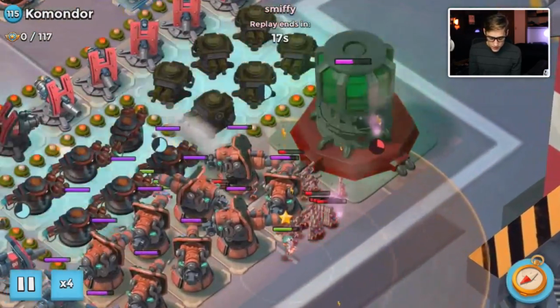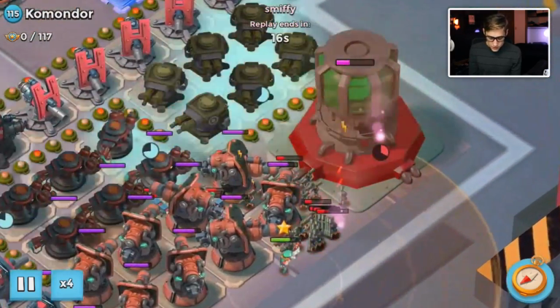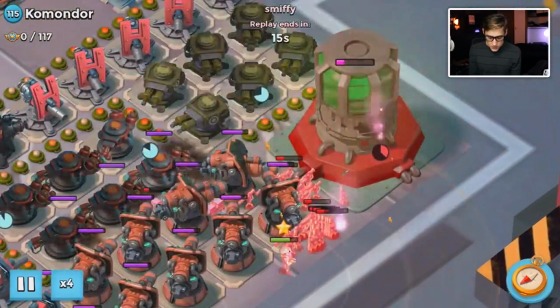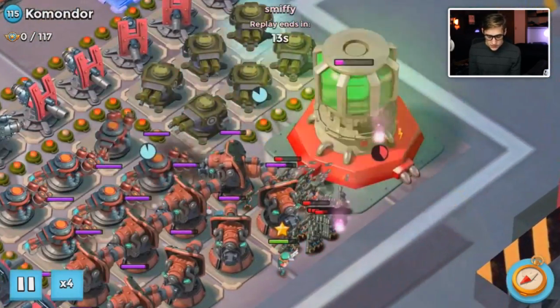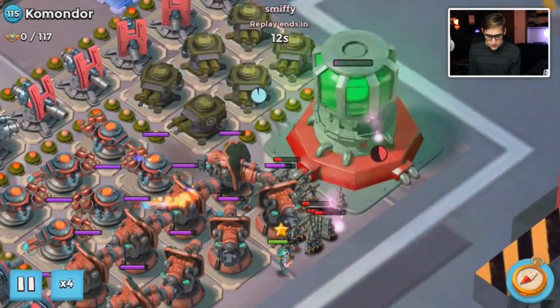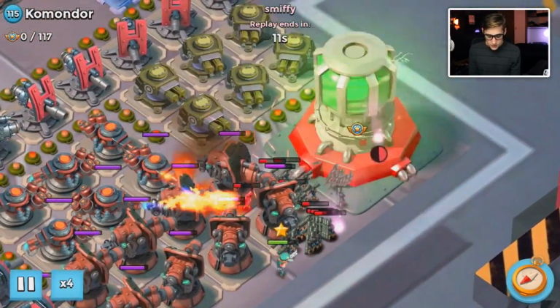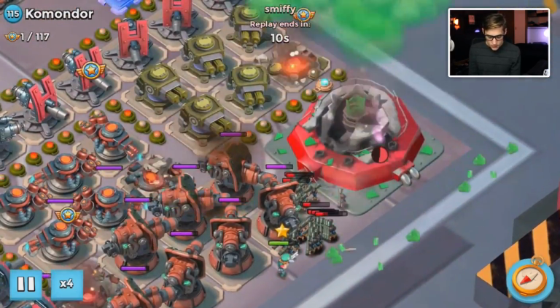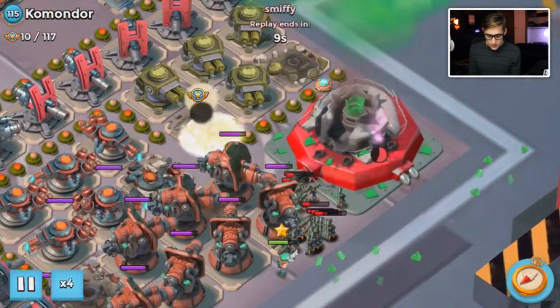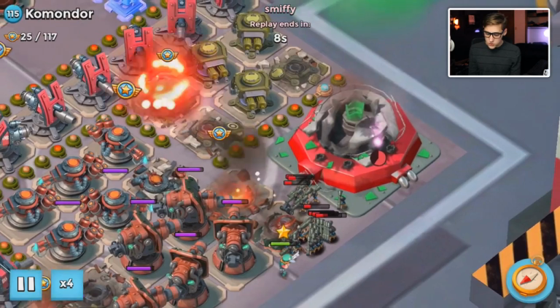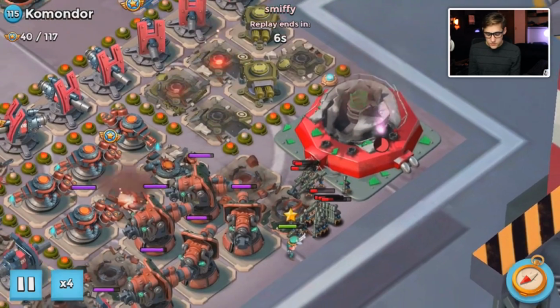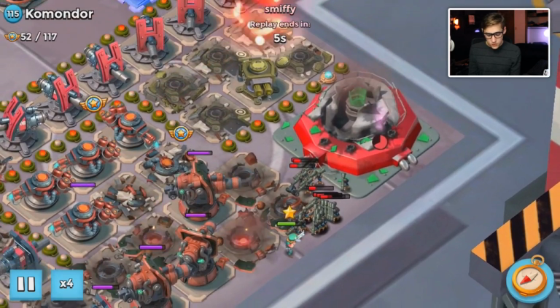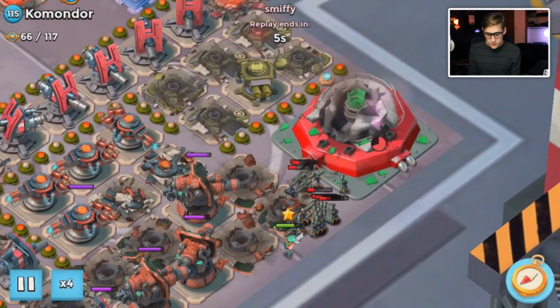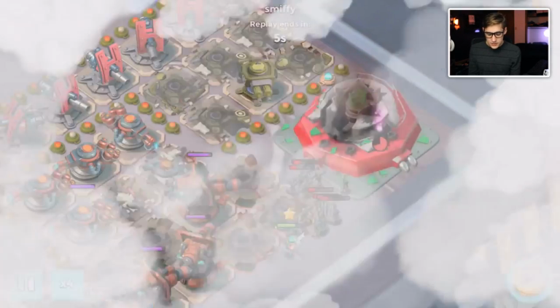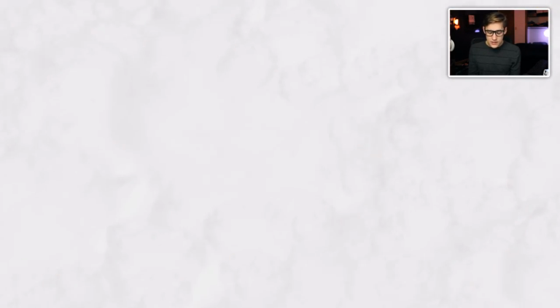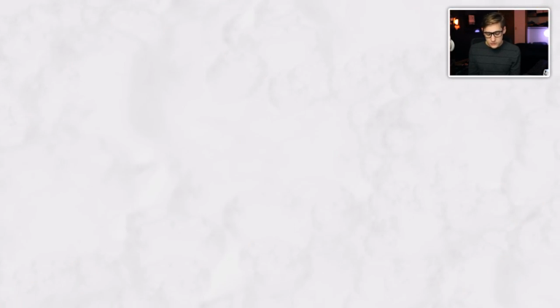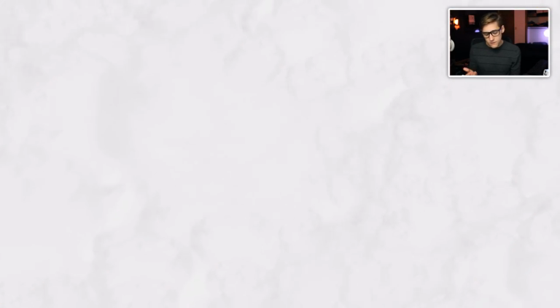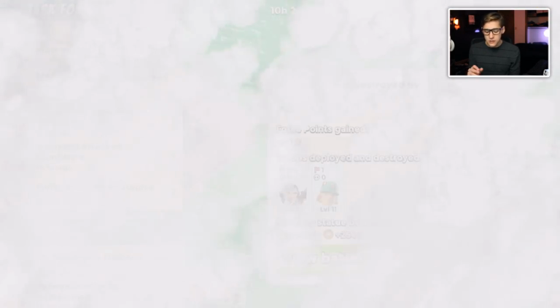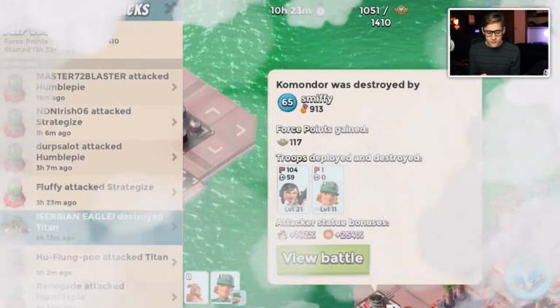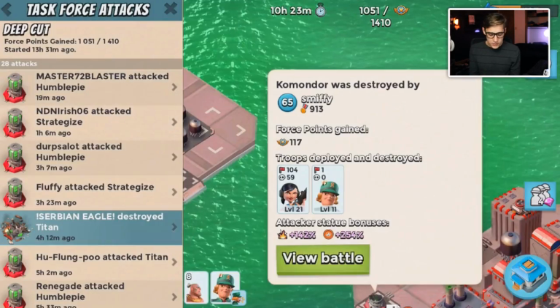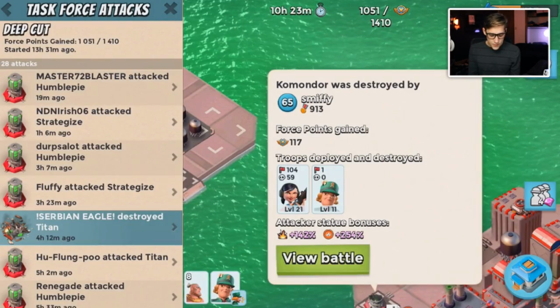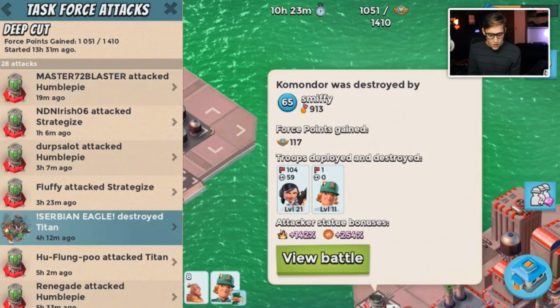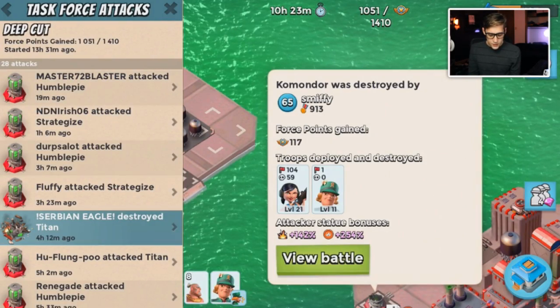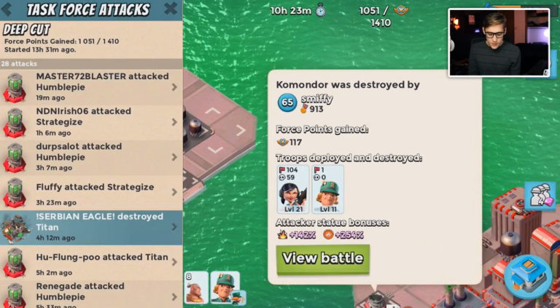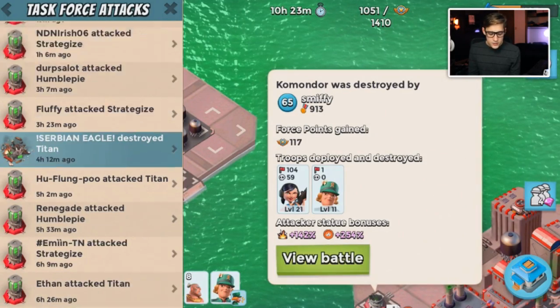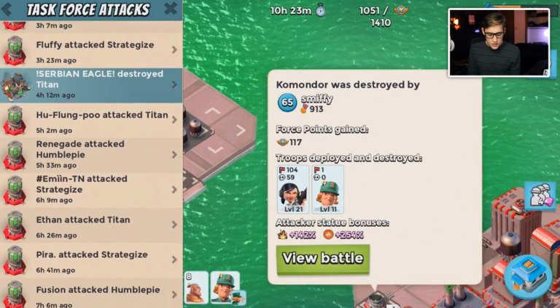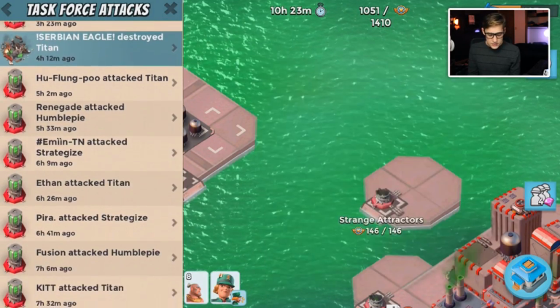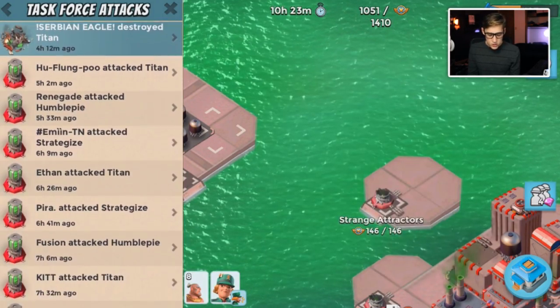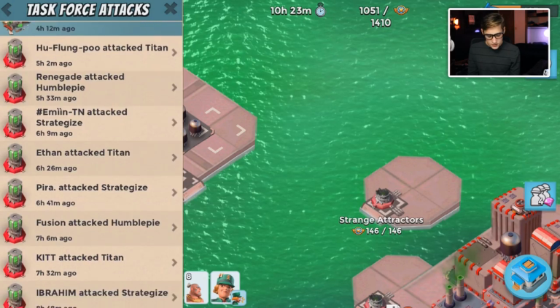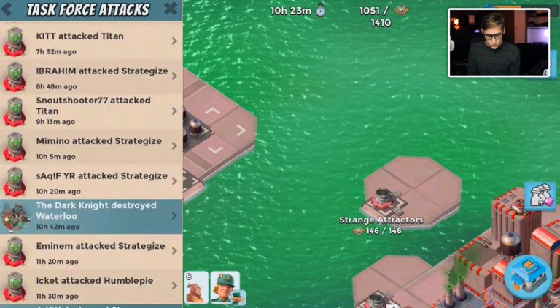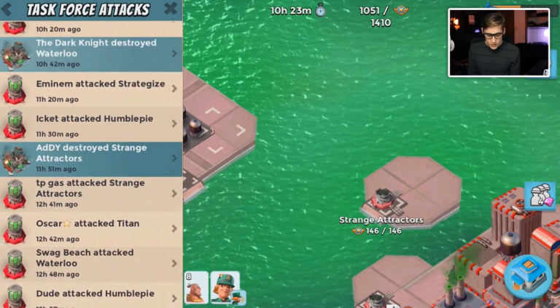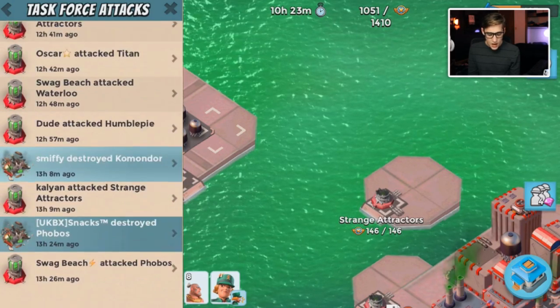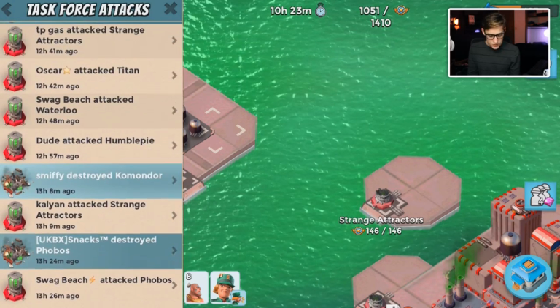He was able to use his ability and just barely take it down. He had 50 HP left, but all the splash shocks ran out.